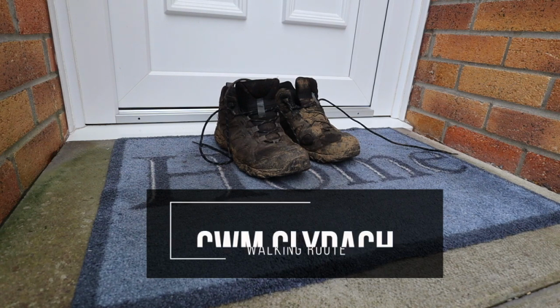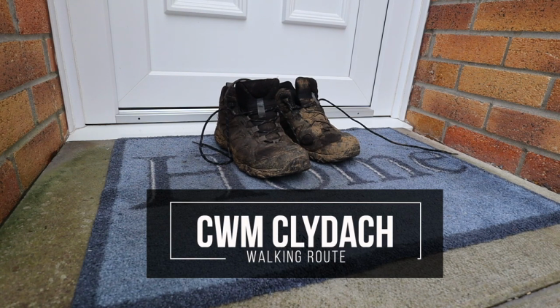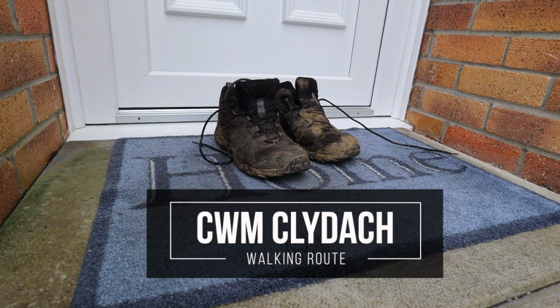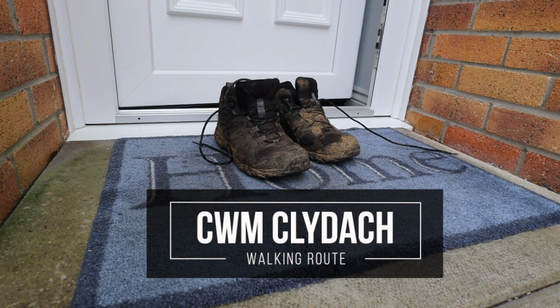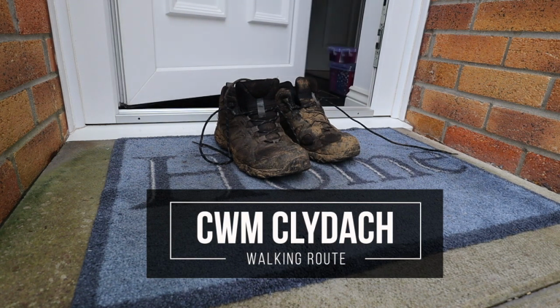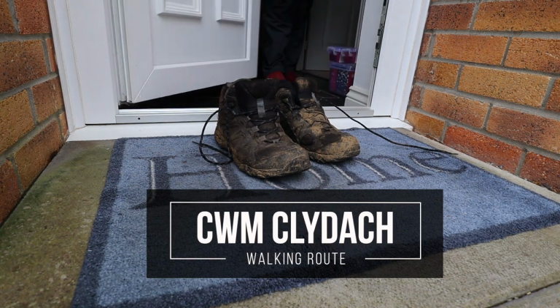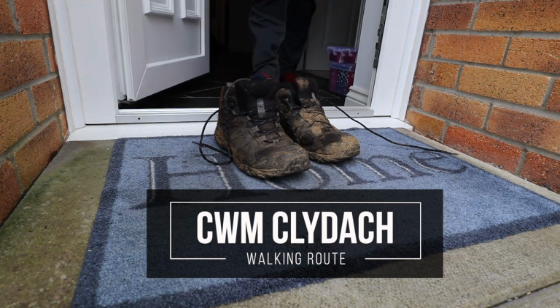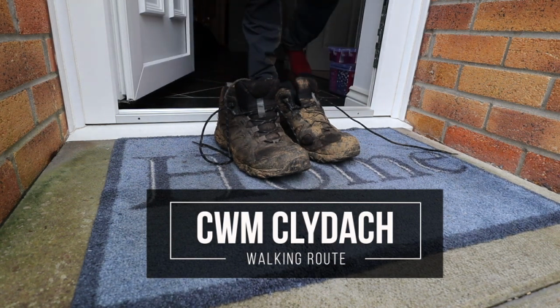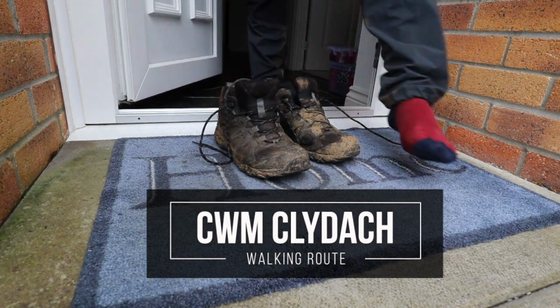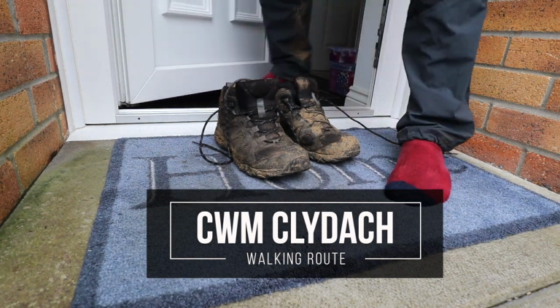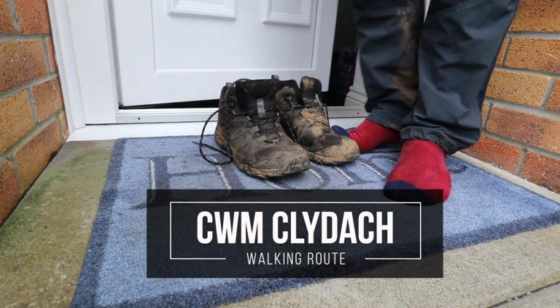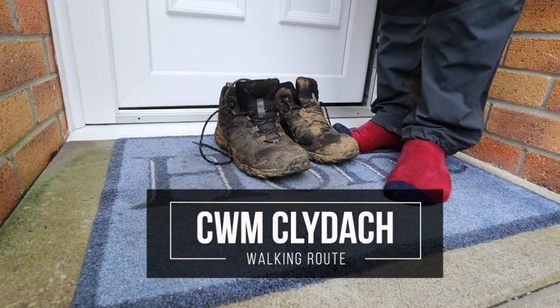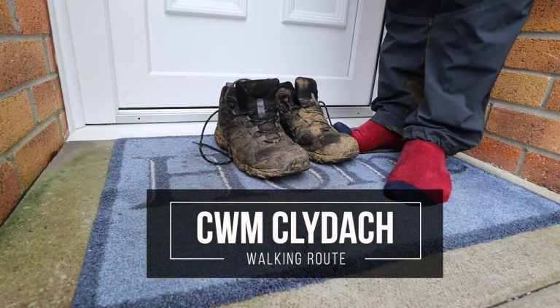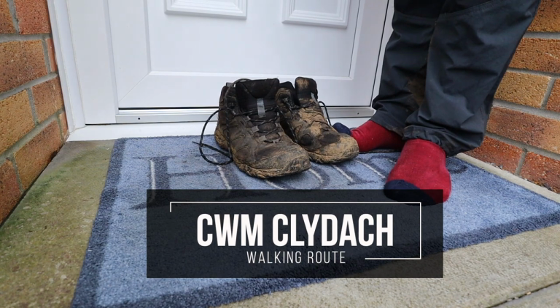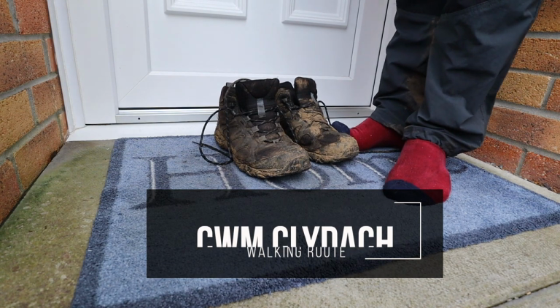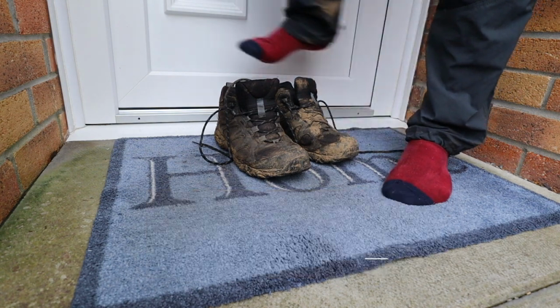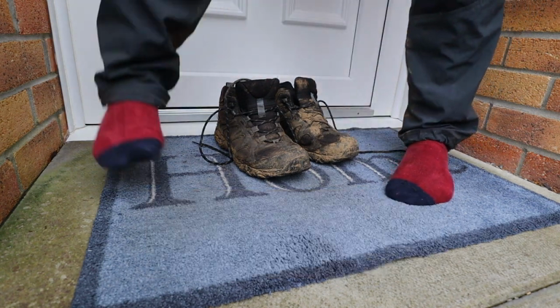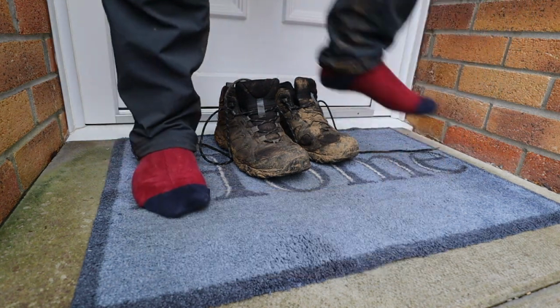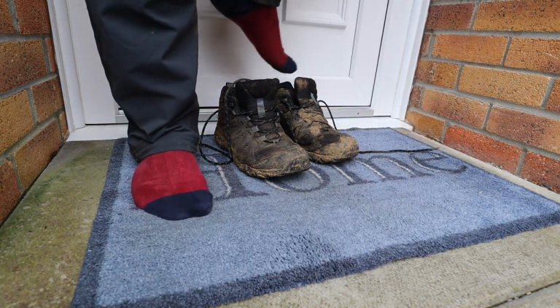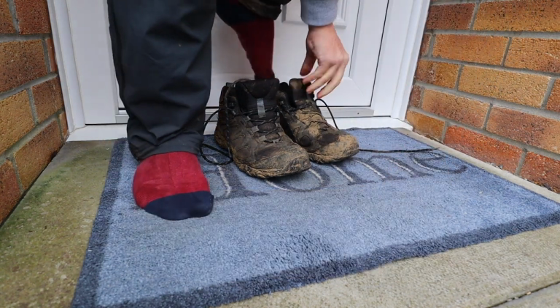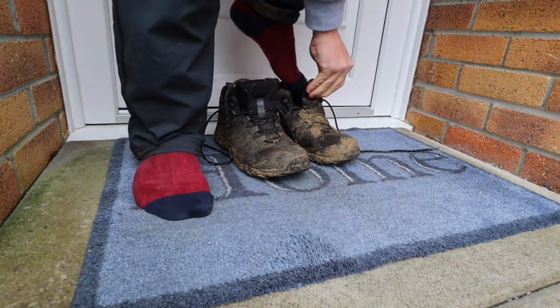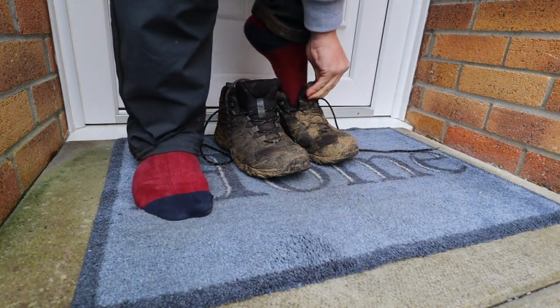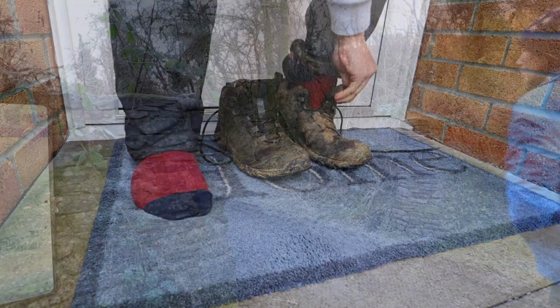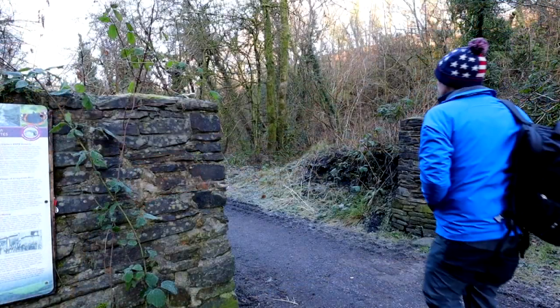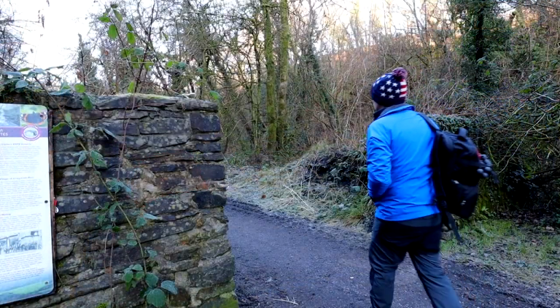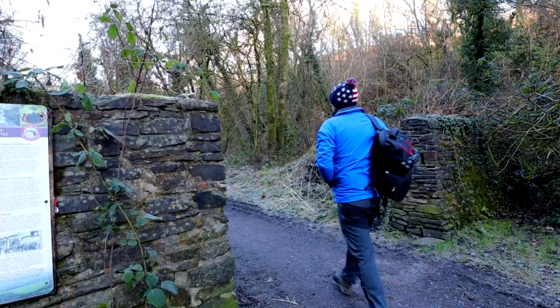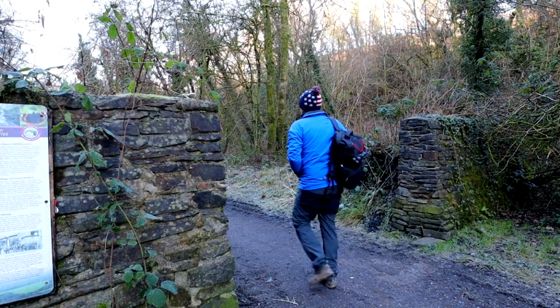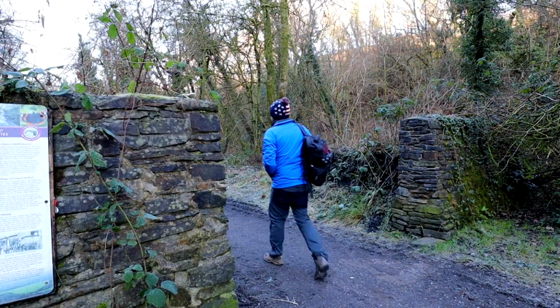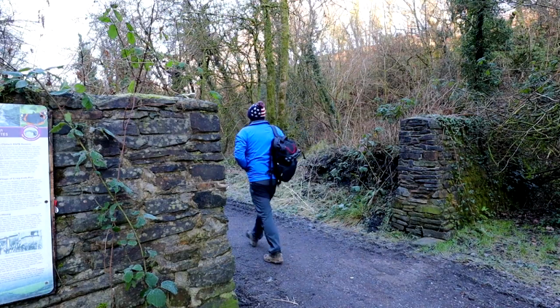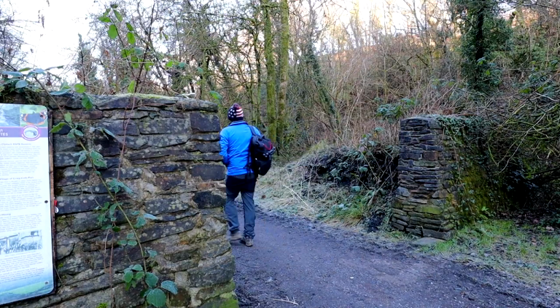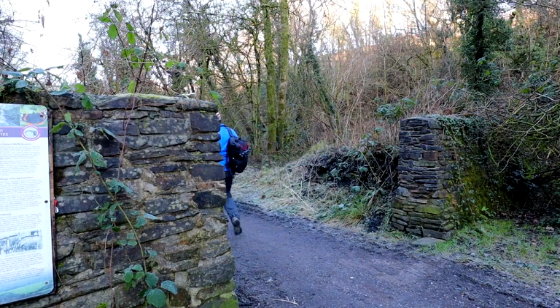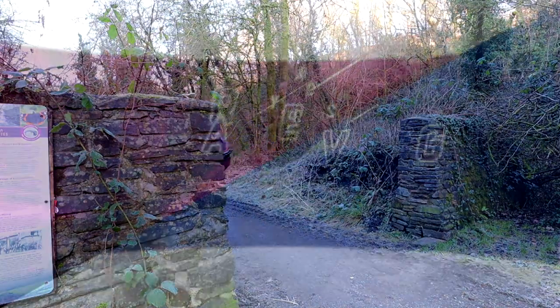With the continued guidance on staying local to exercise, this week has given me the chance to visit somewhere I've never fully explored before — the Cym Cliddich walking route in Cliddich.